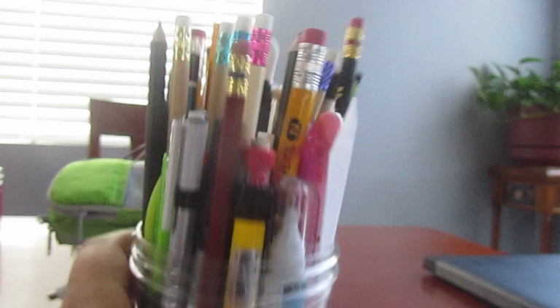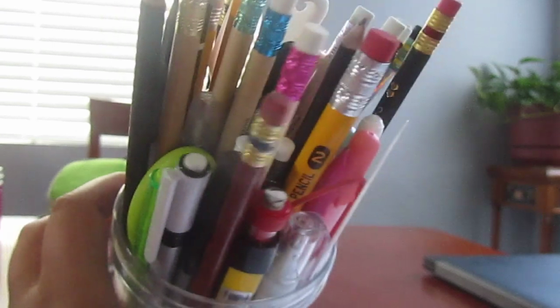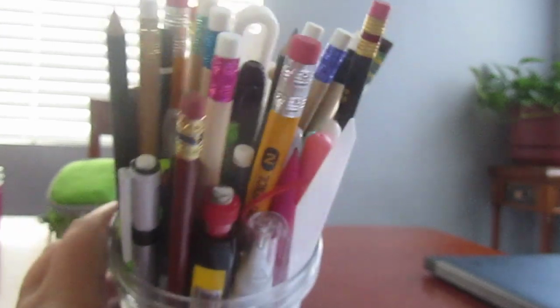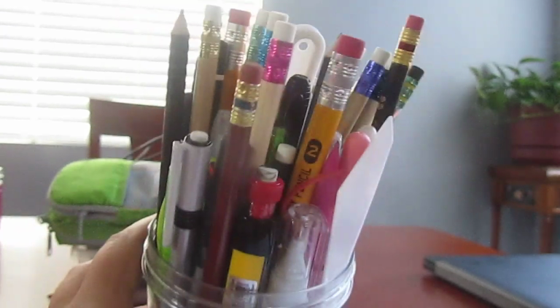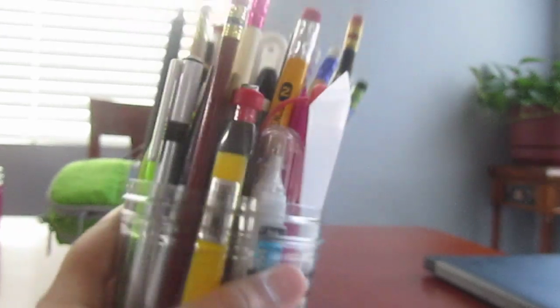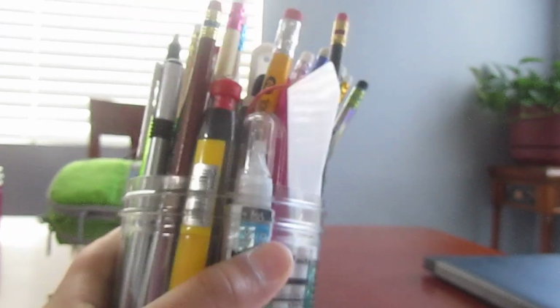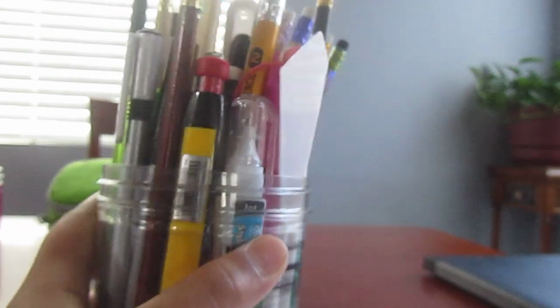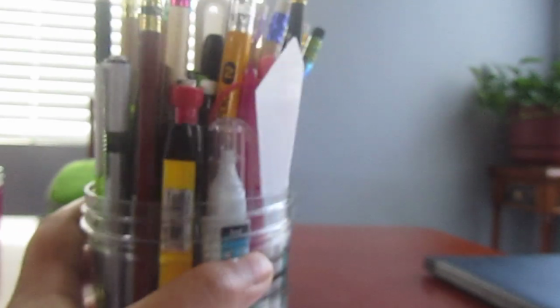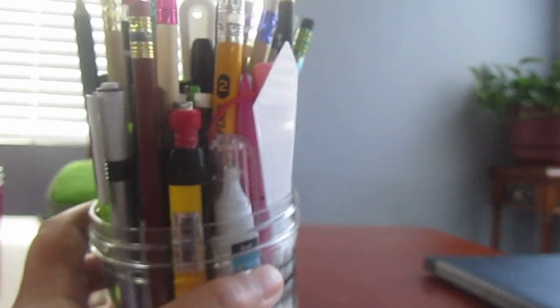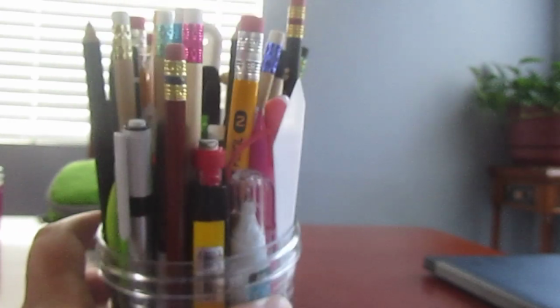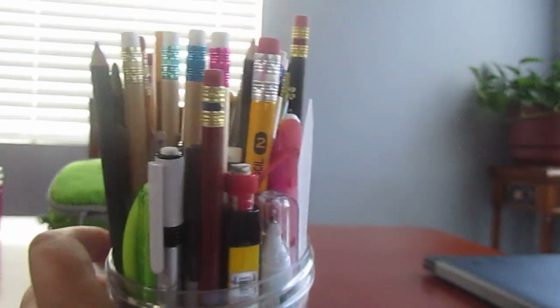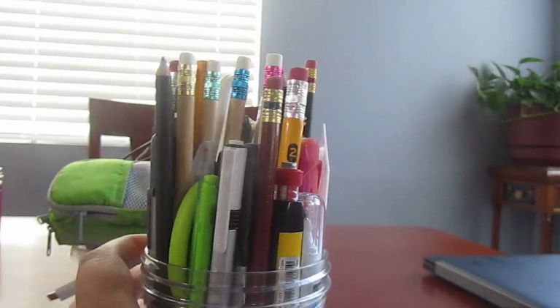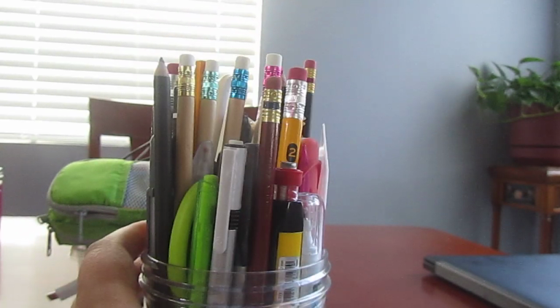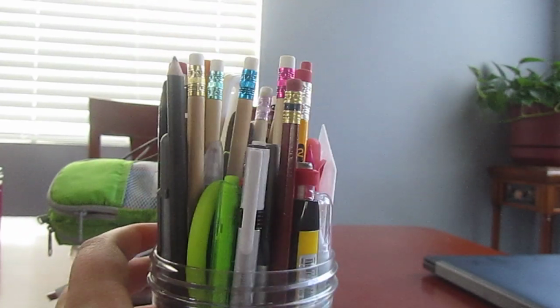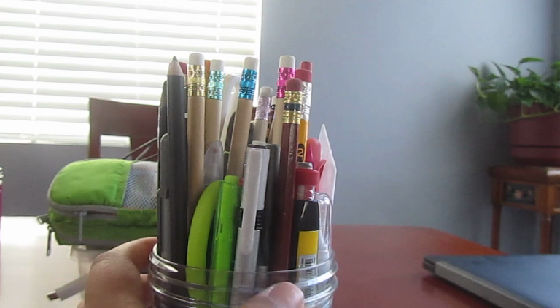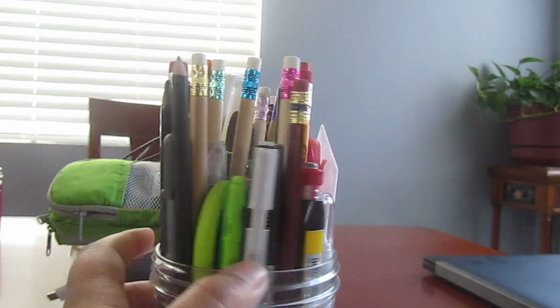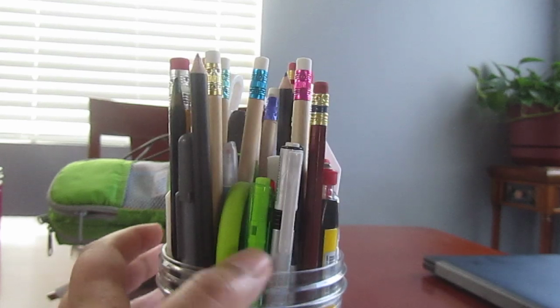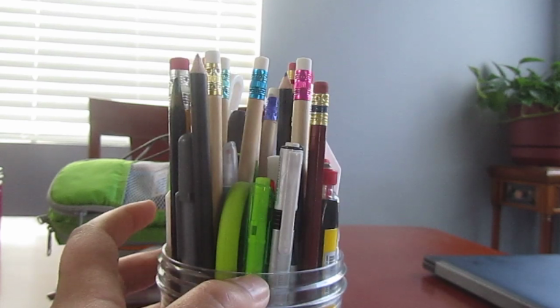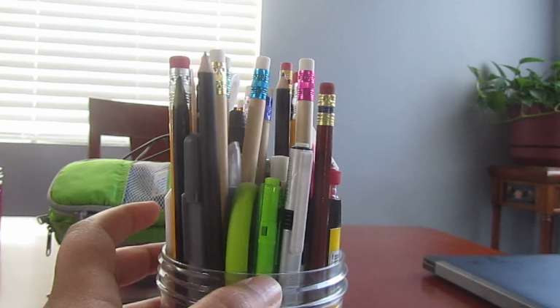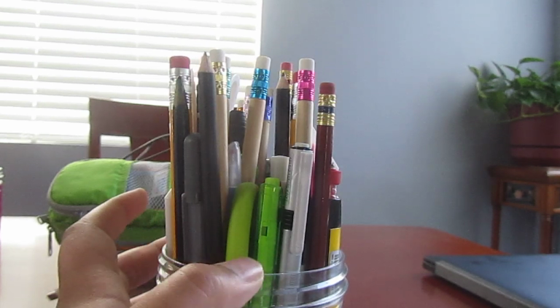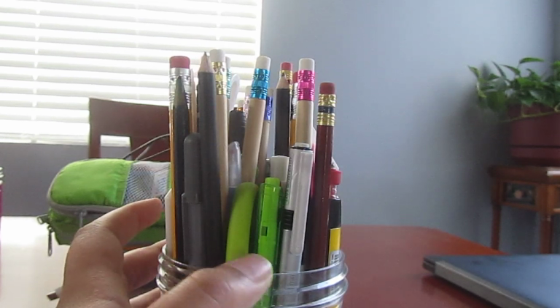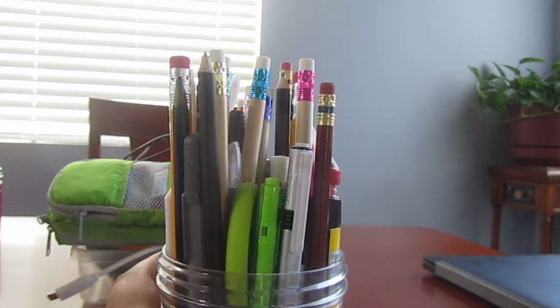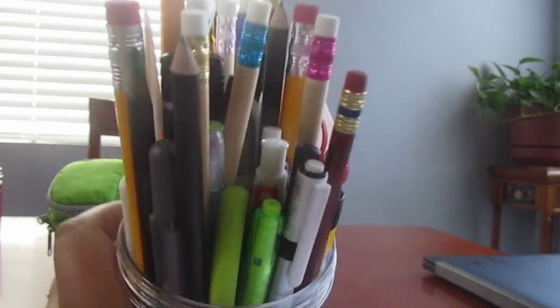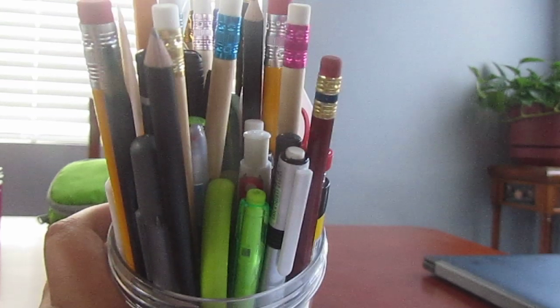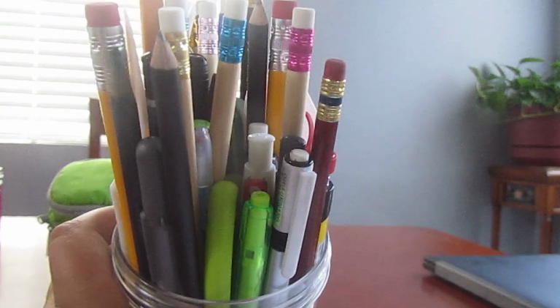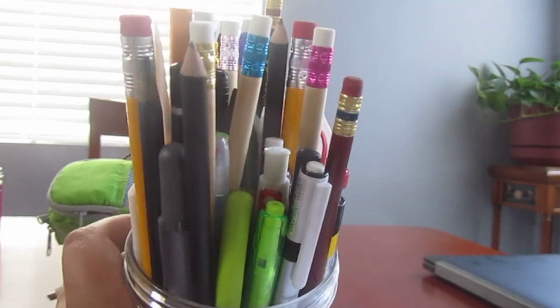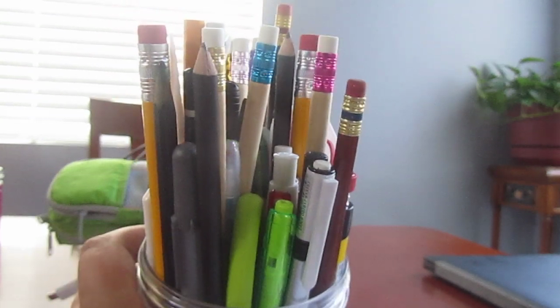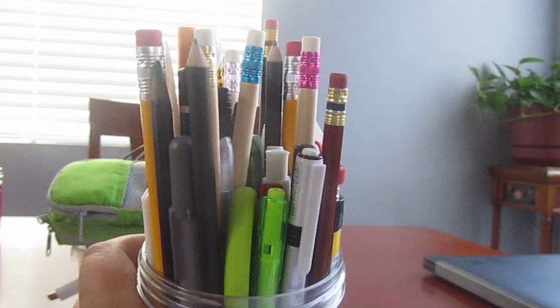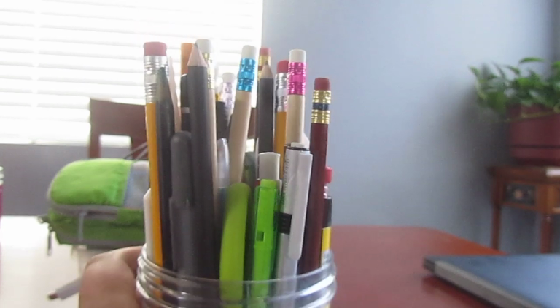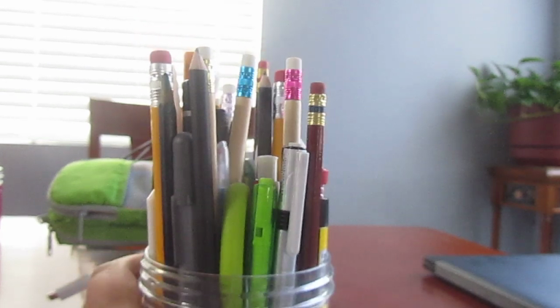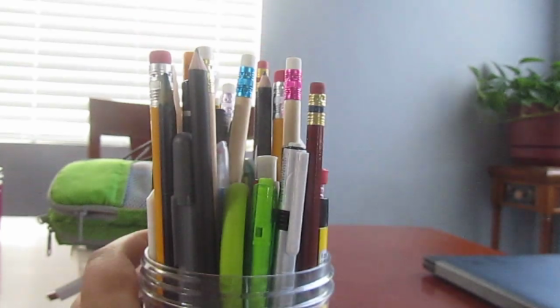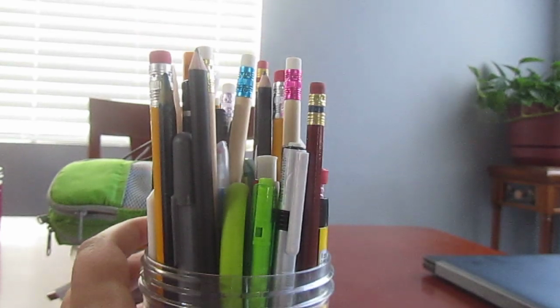Here are all the pencils and pens and things that I got in here. We're going to do a little rundown. It's going to be pretty quick since there's a lot of stuff in here. Anyway, let's start.